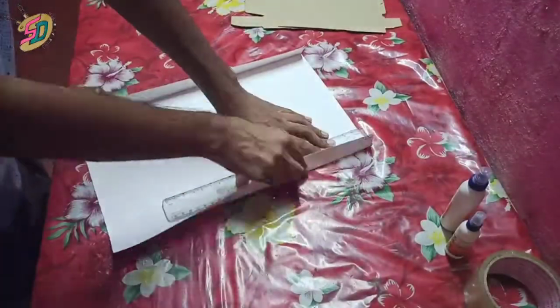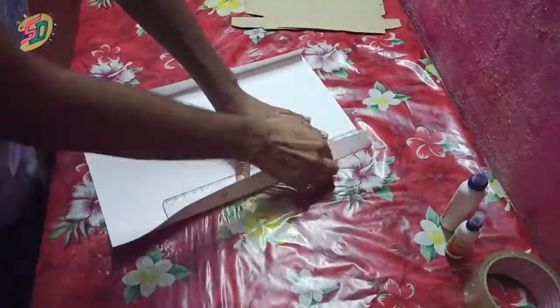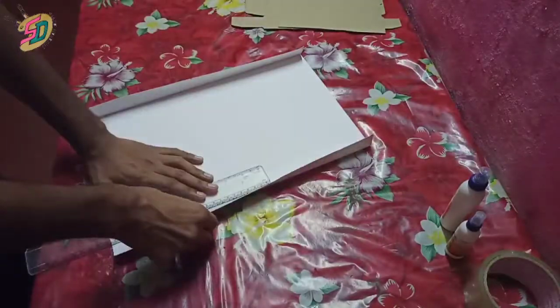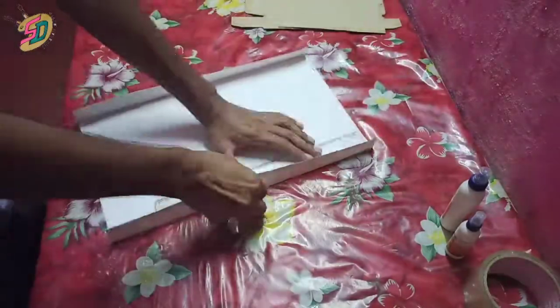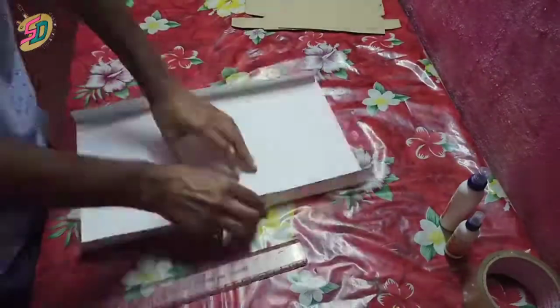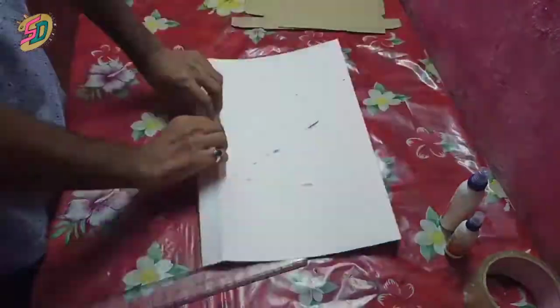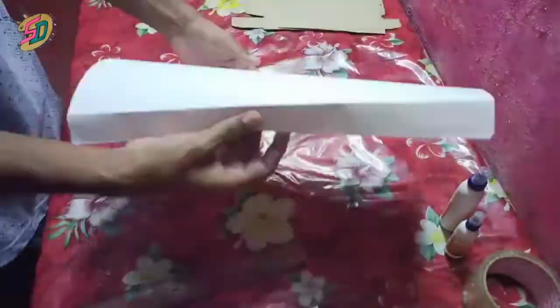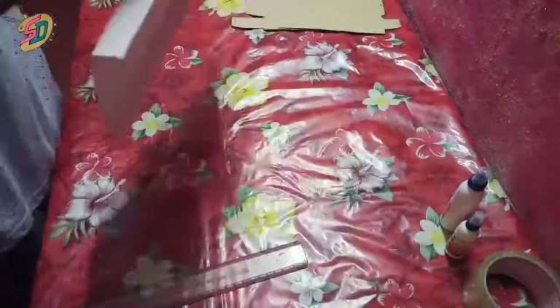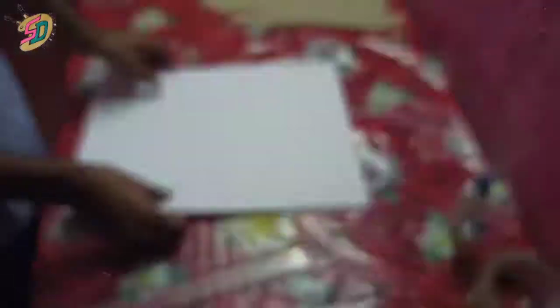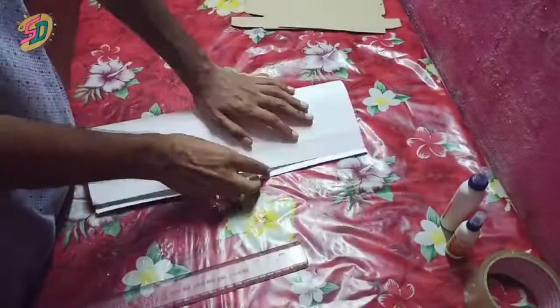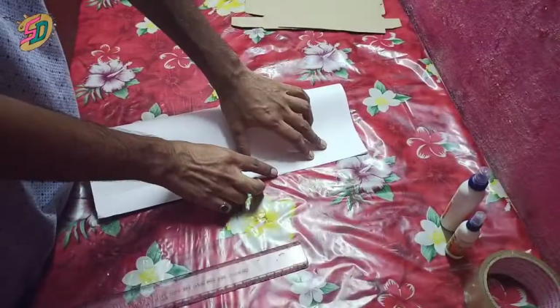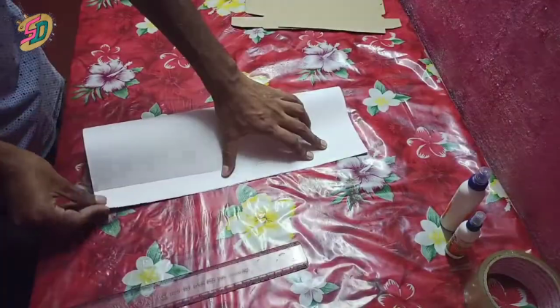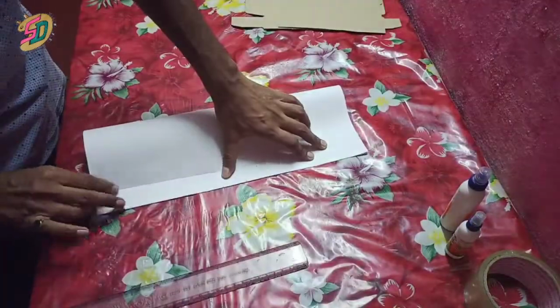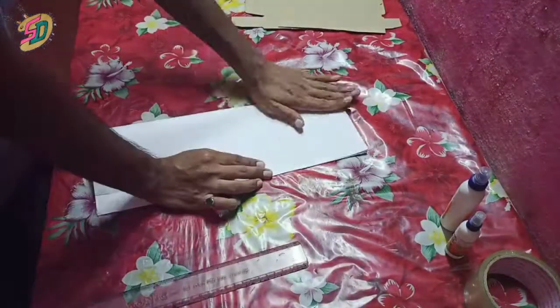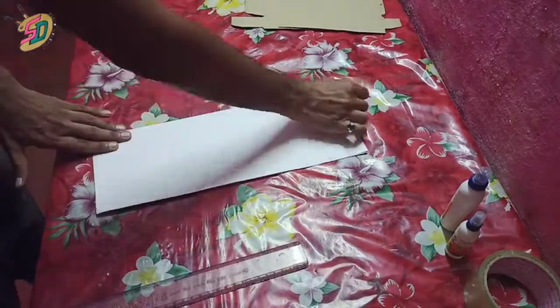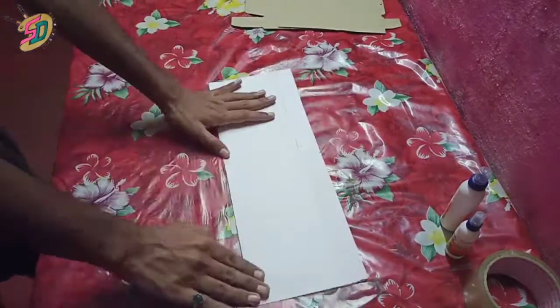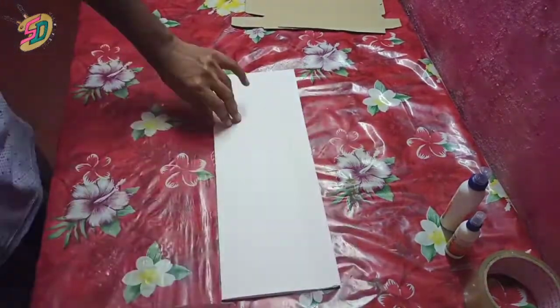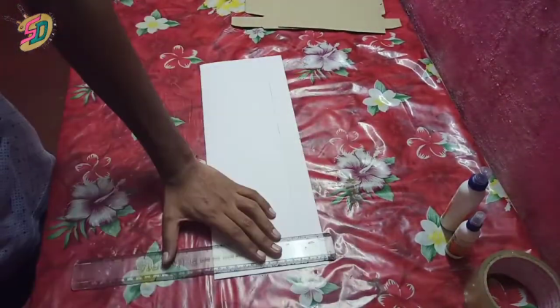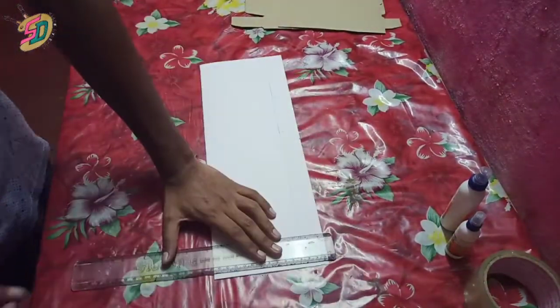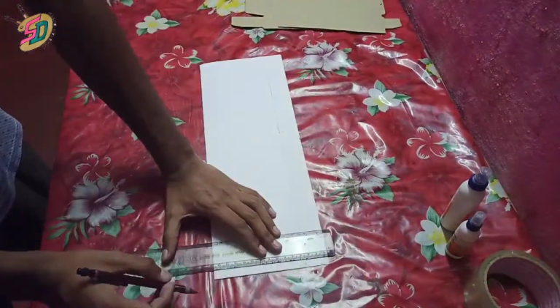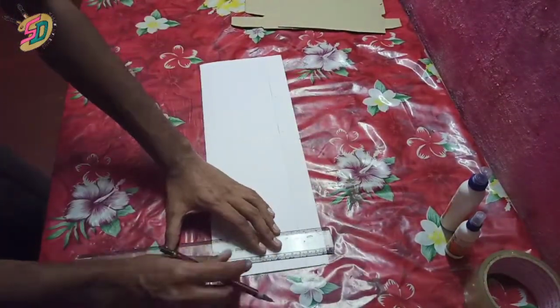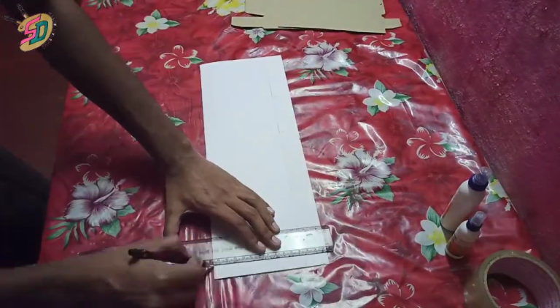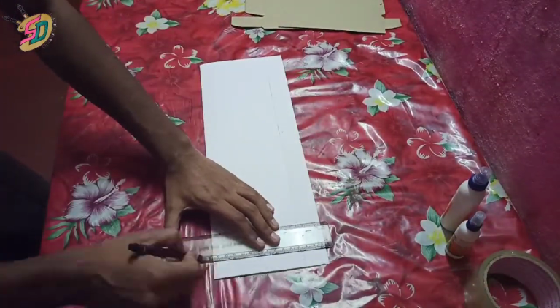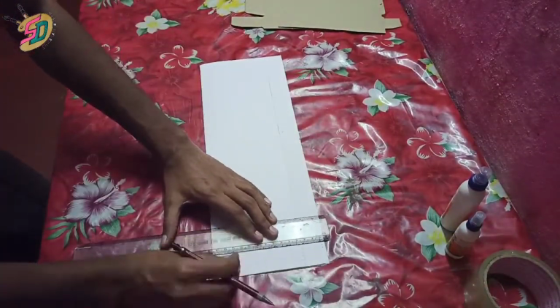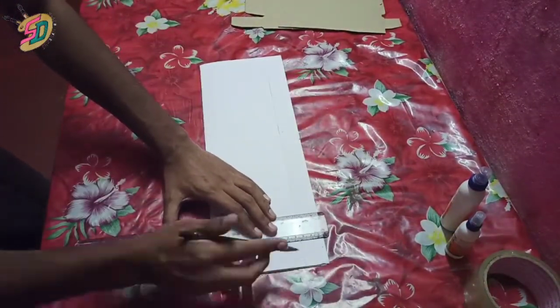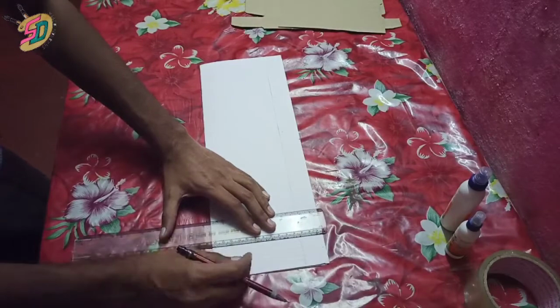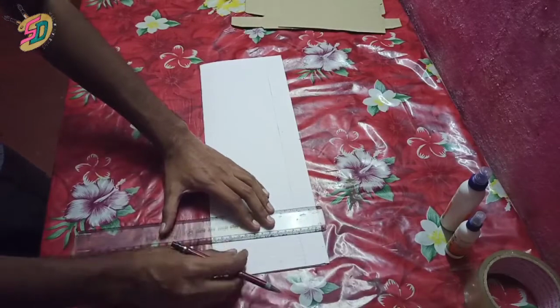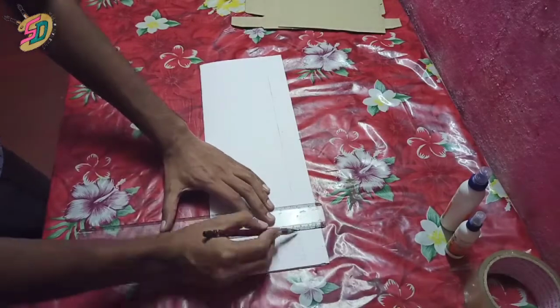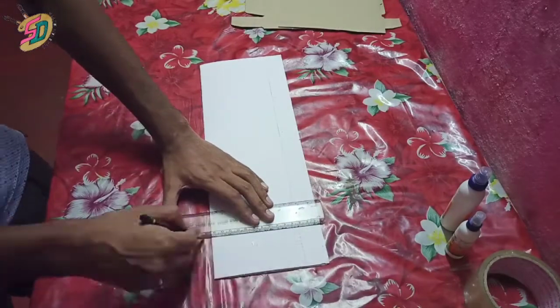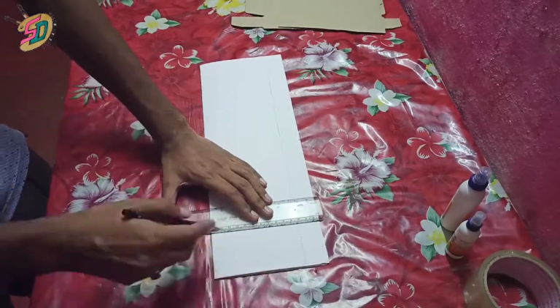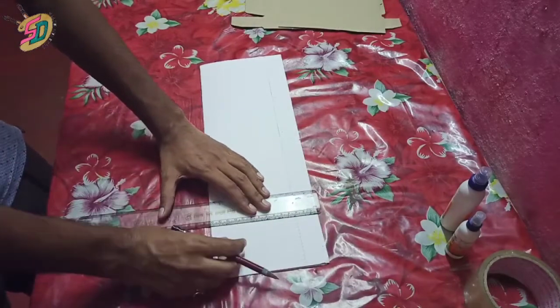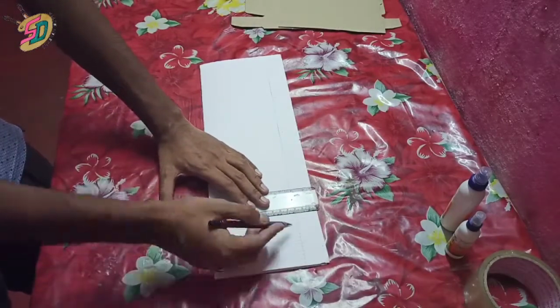Down here, we marked it at 4 cm. Sometimes we judged about 50 units. Next, we put pencil marks, and we wanted this gallery to be all 5 cm.